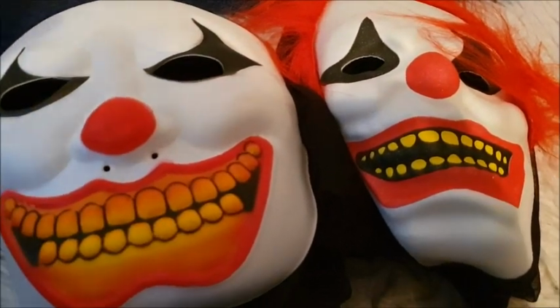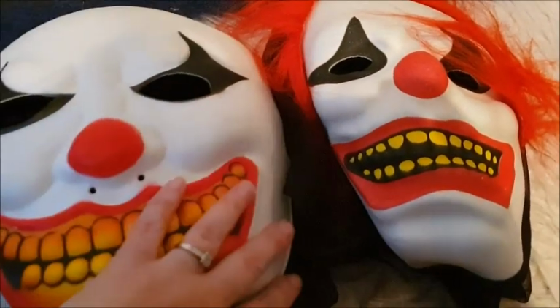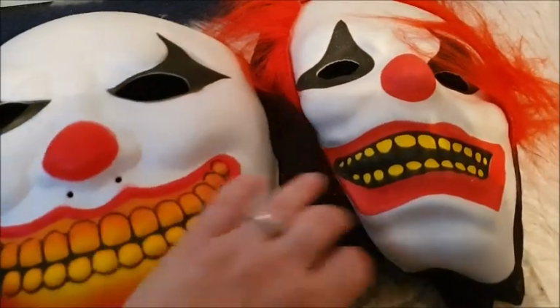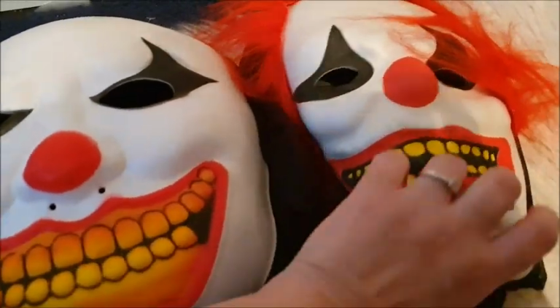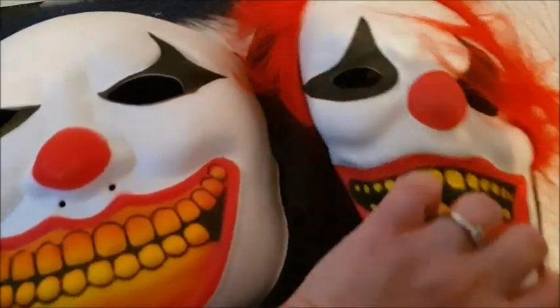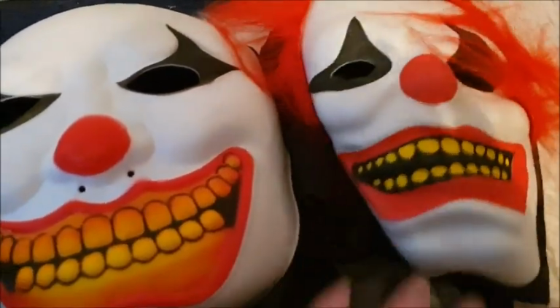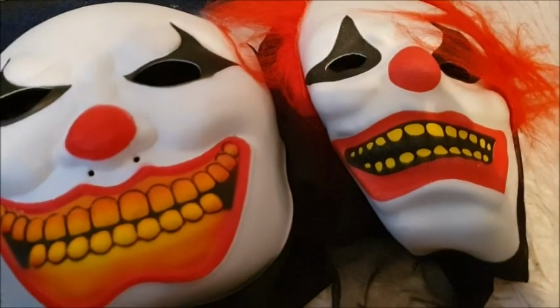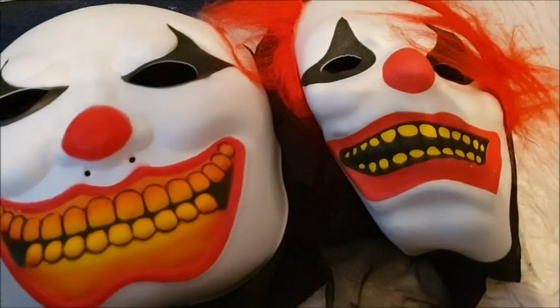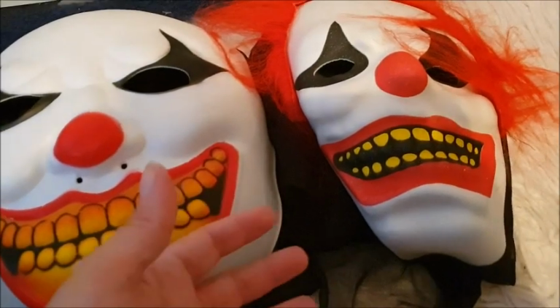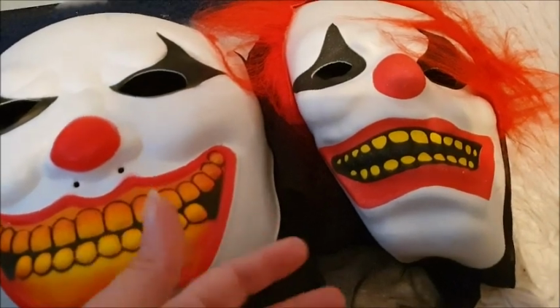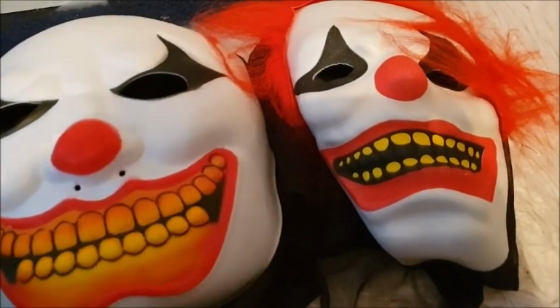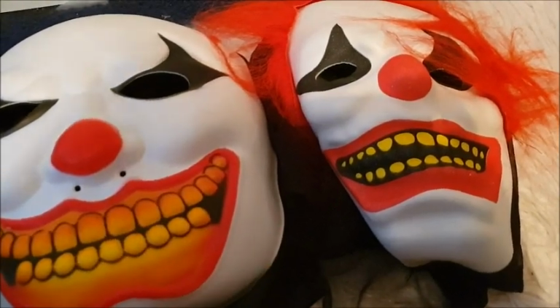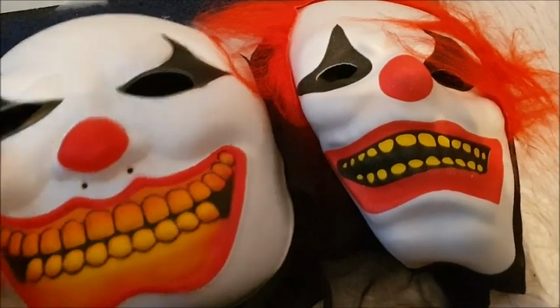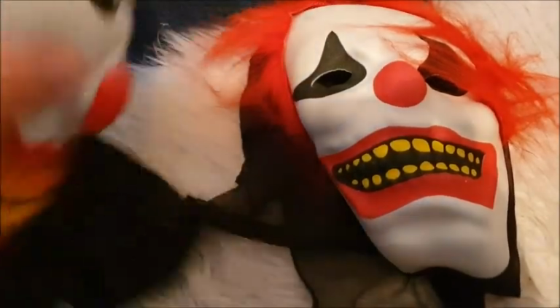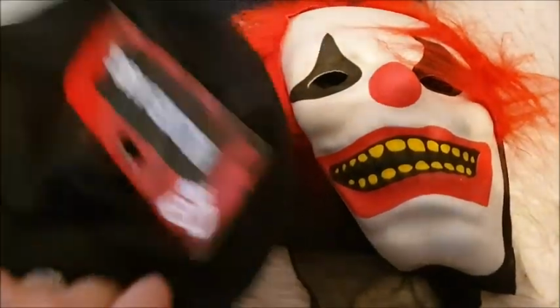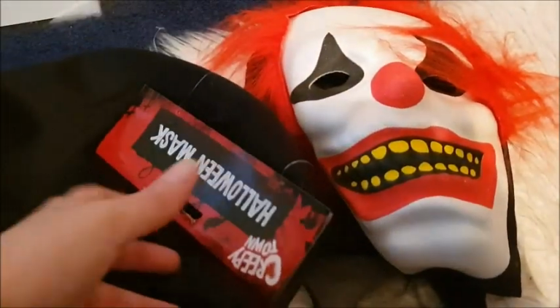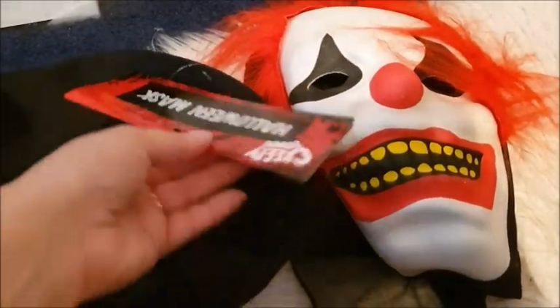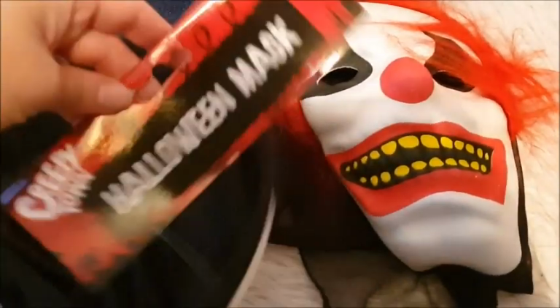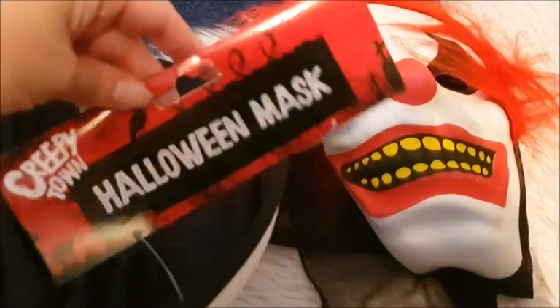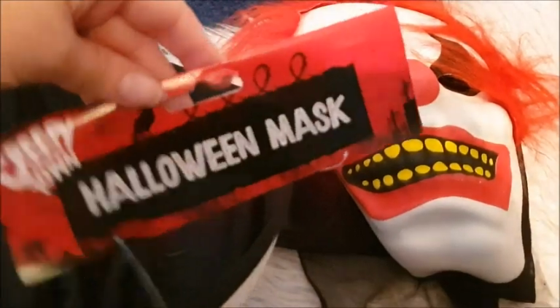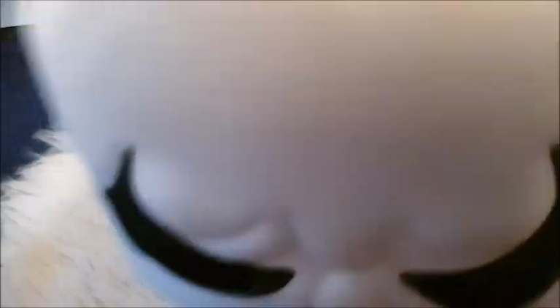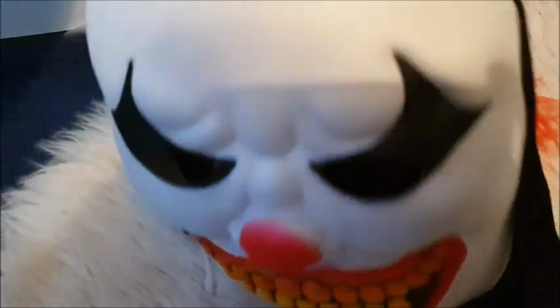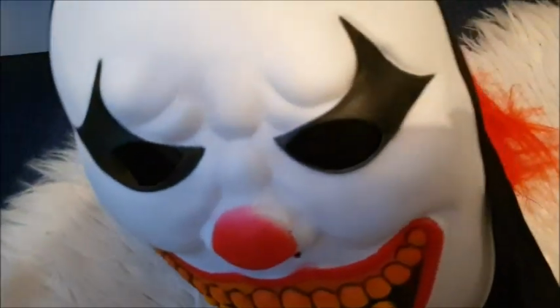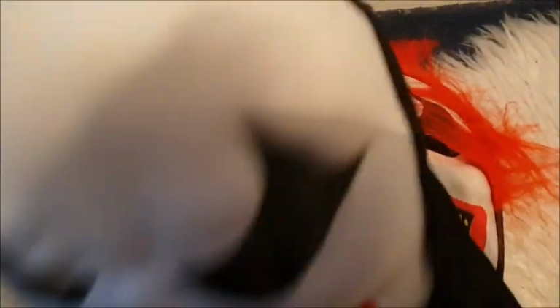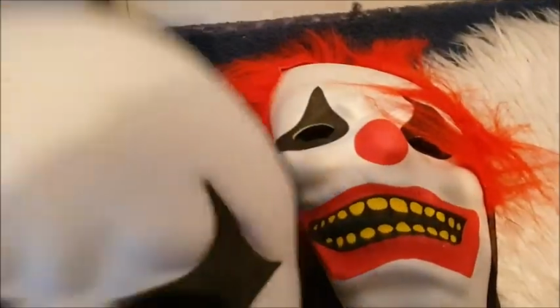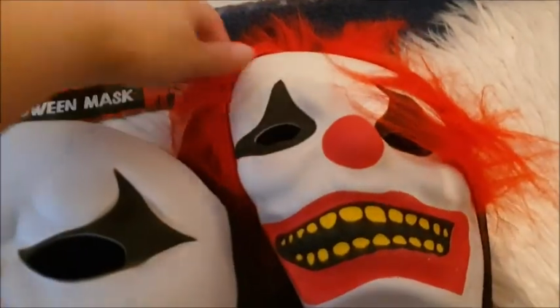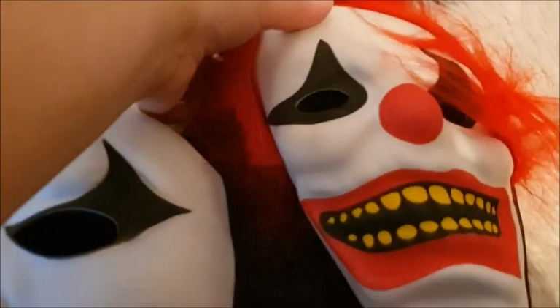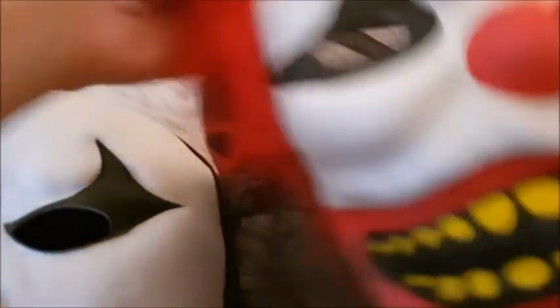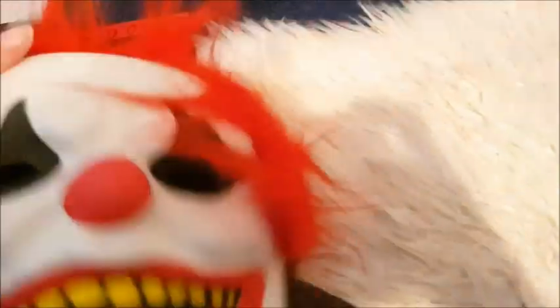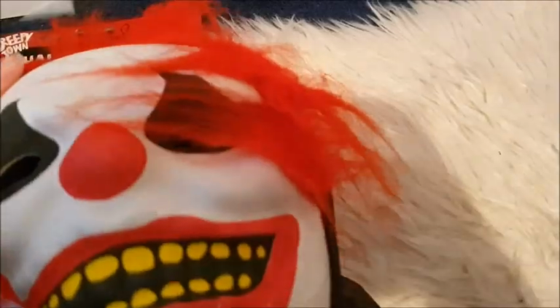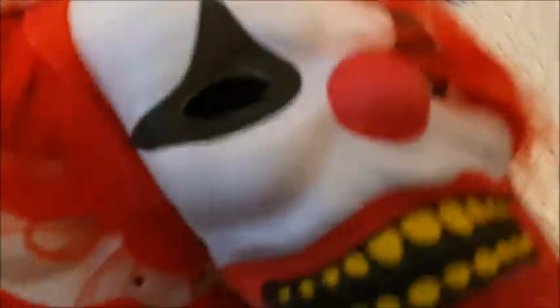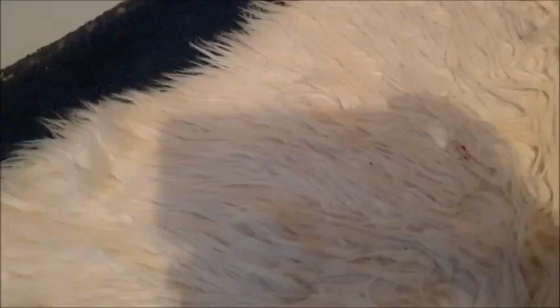I've got two clown masks — creepy clowns. It is of course Halloween soon. These are brand new with the tags on. They're very creepy. I'm quite scared of clowns, but they're on there as a pair.